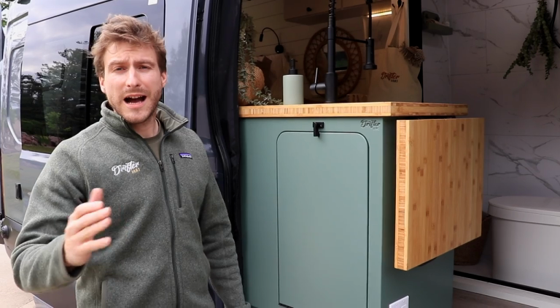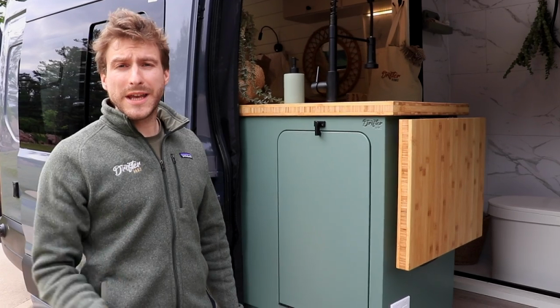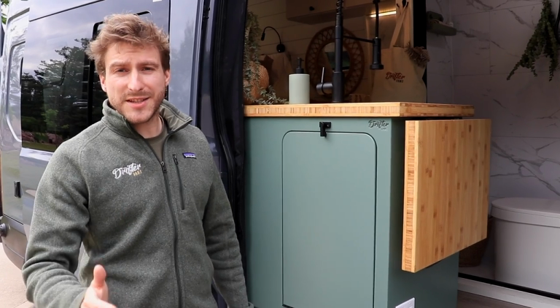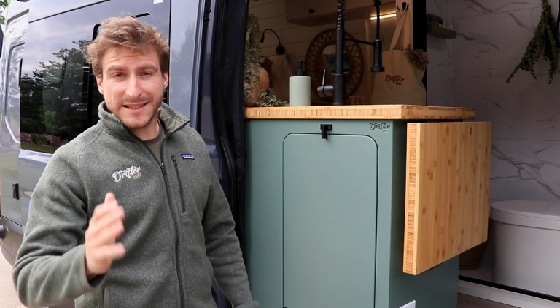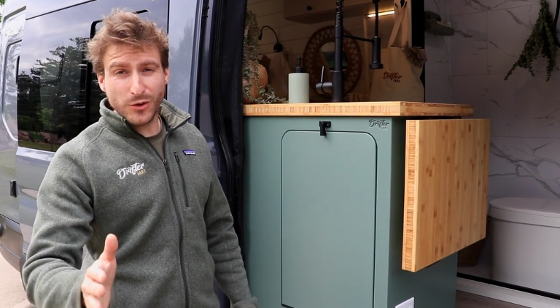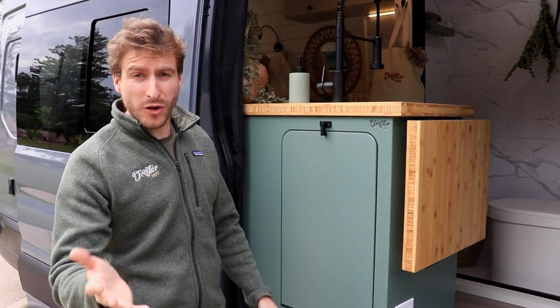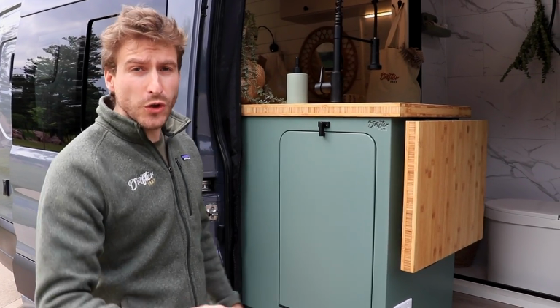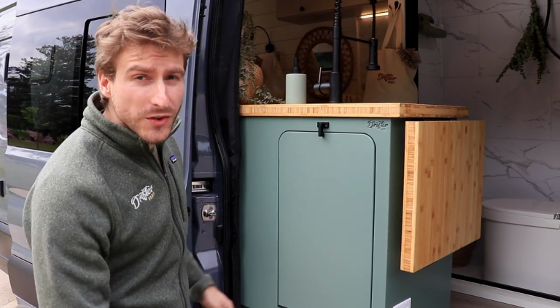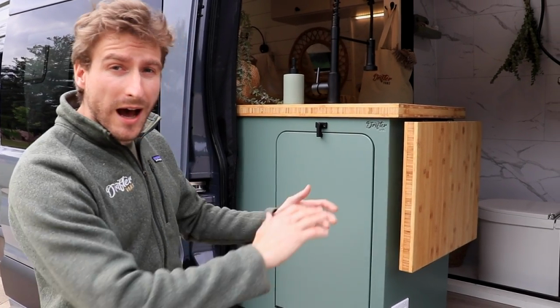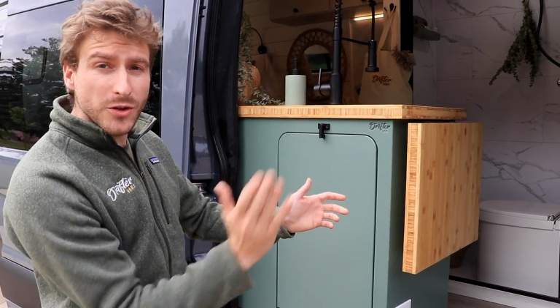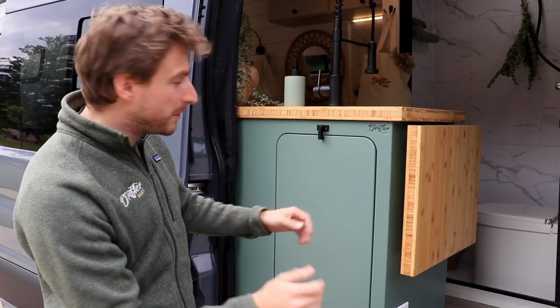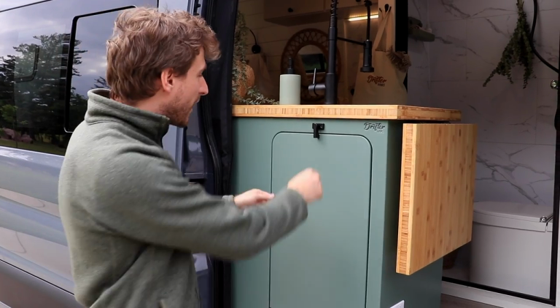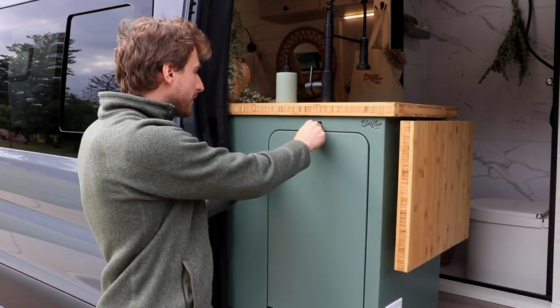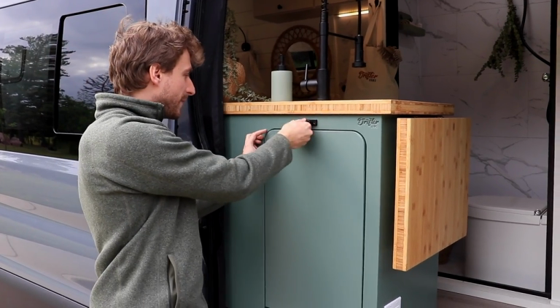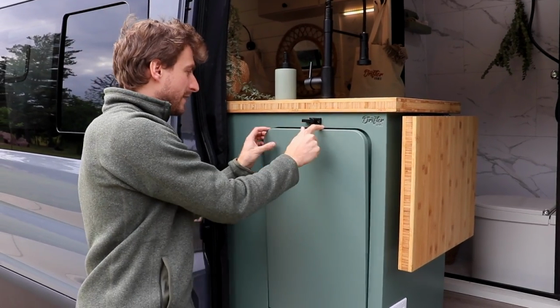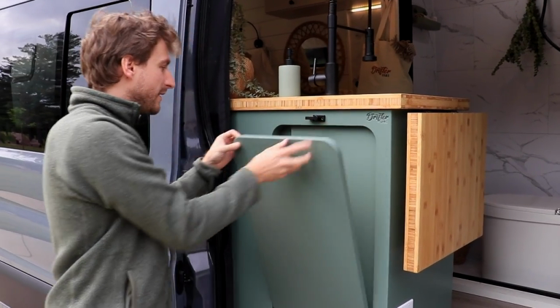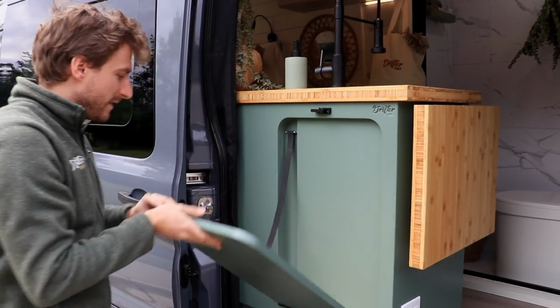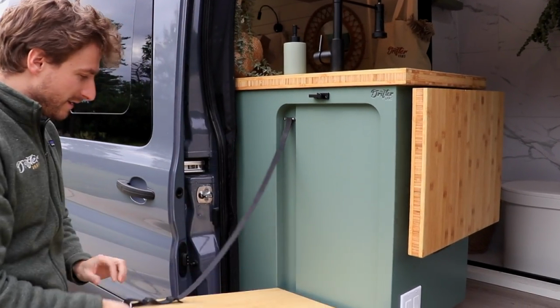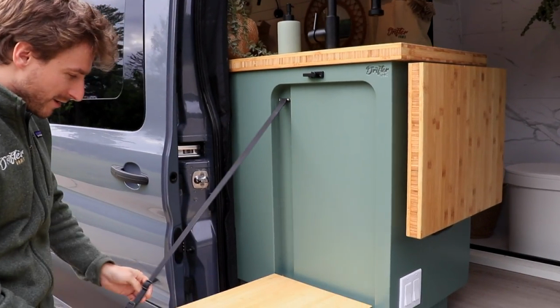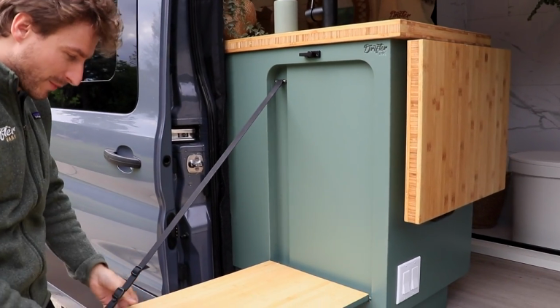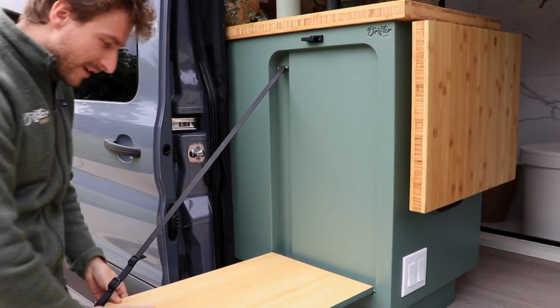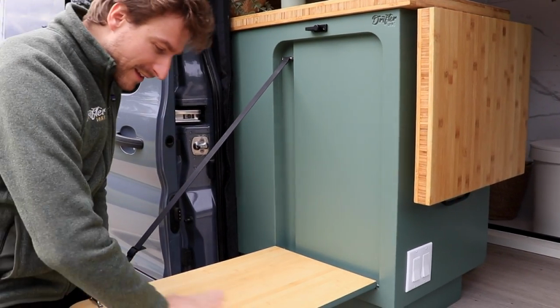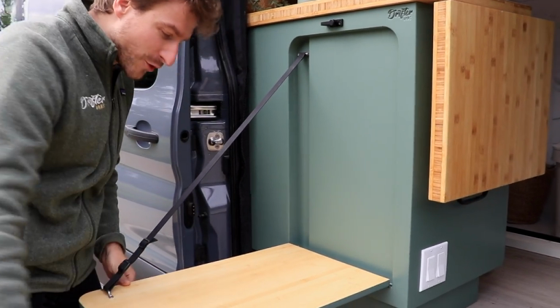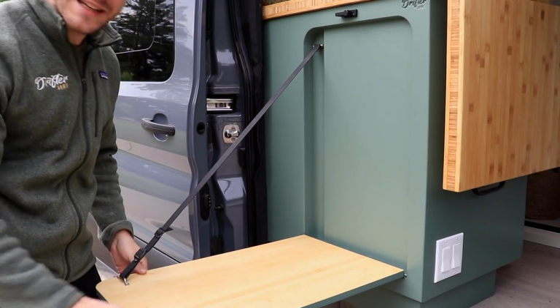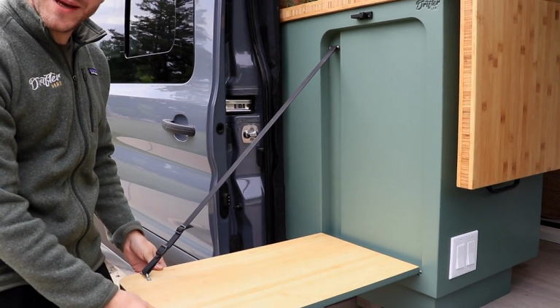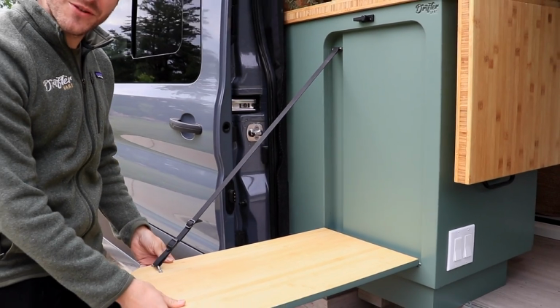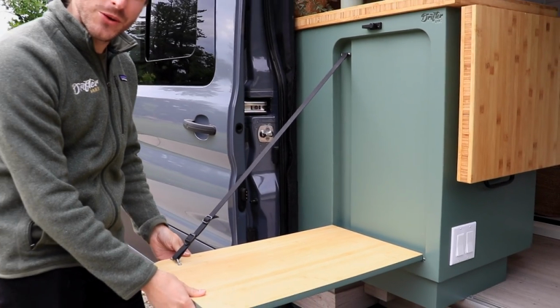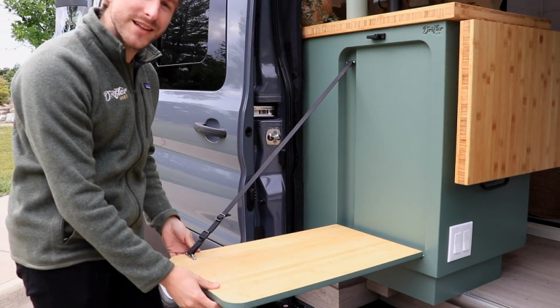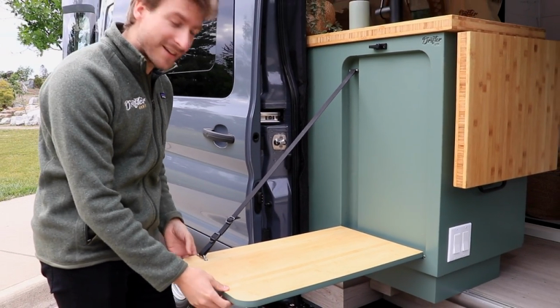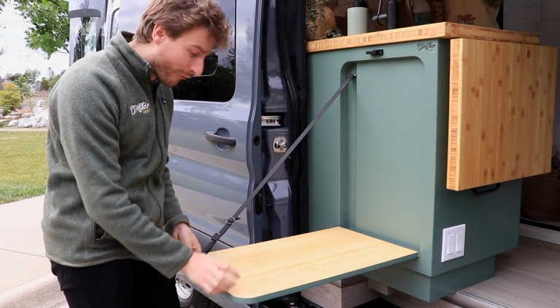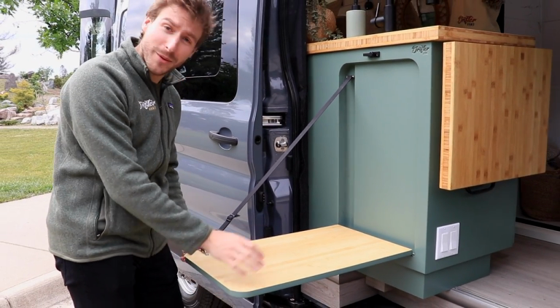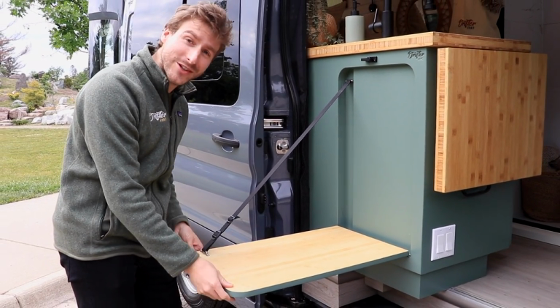As we head inside, let's have a look at our newest outdoor flip-down table. That gives you plenty of space if you want to cook outside or for summer cocktails.